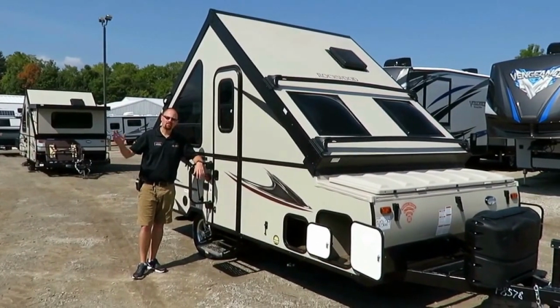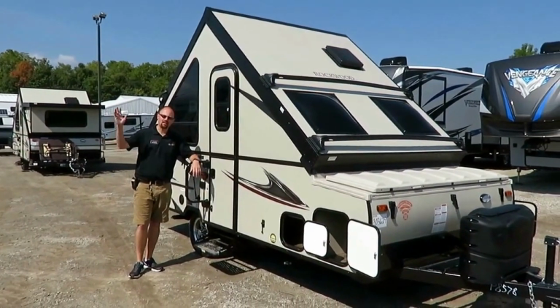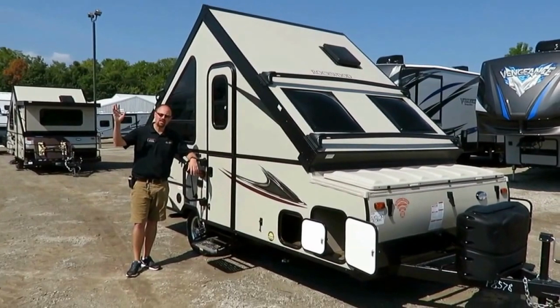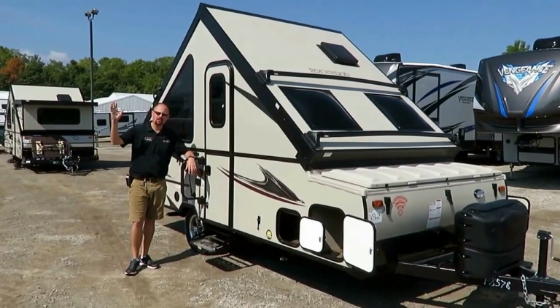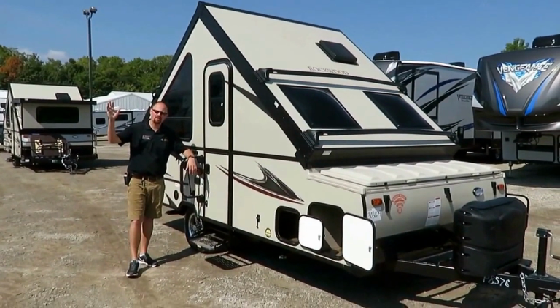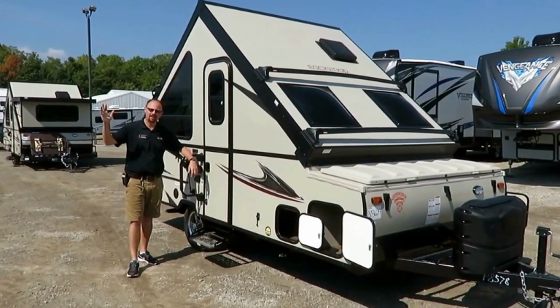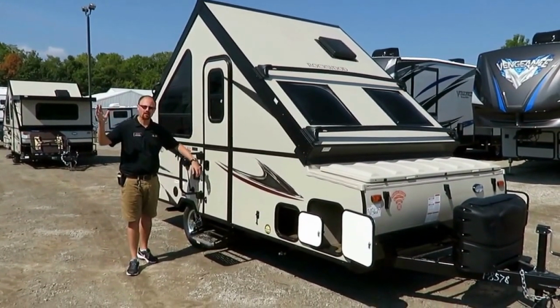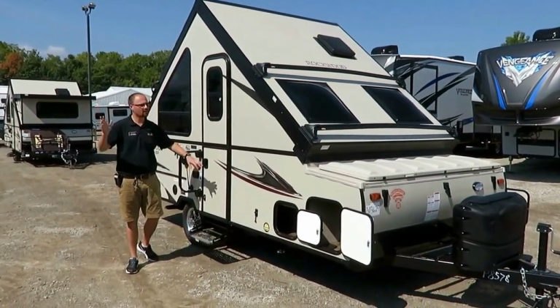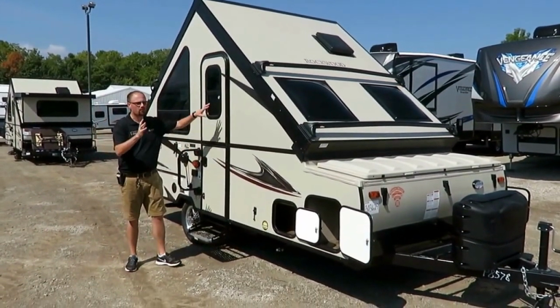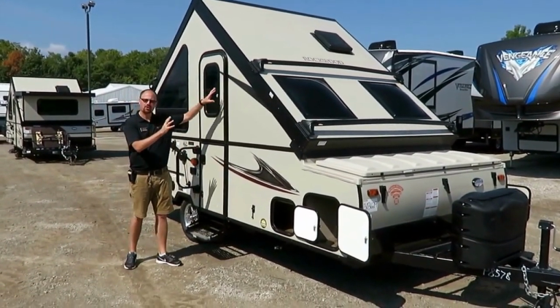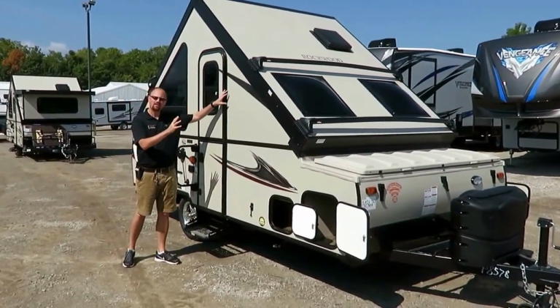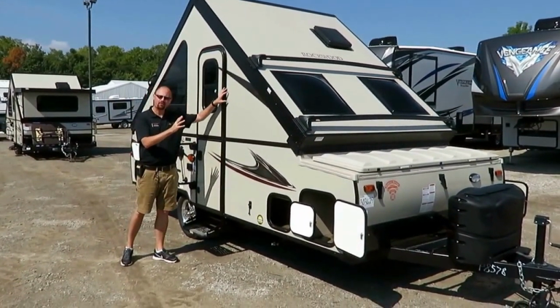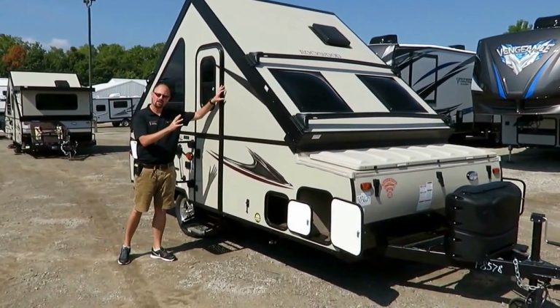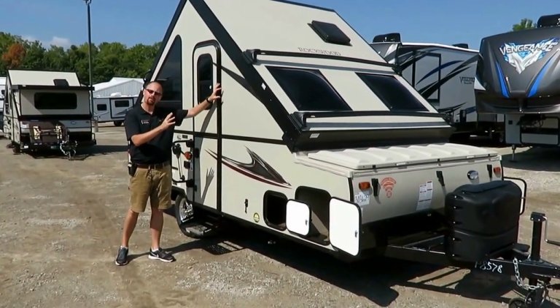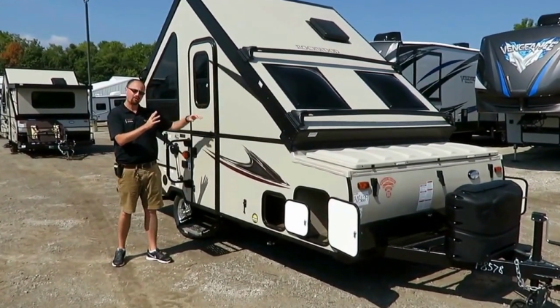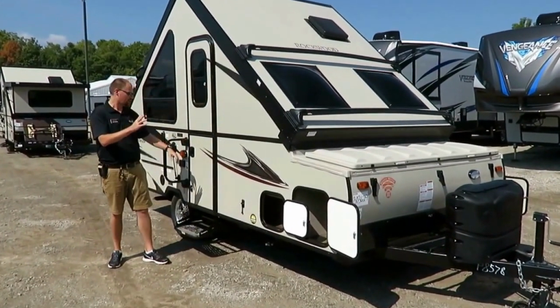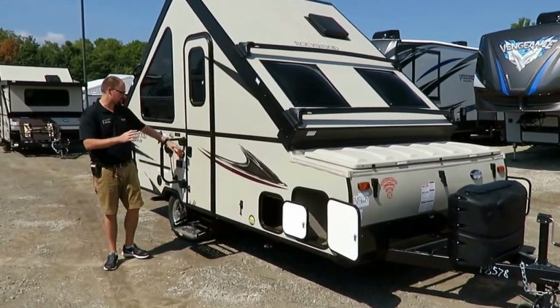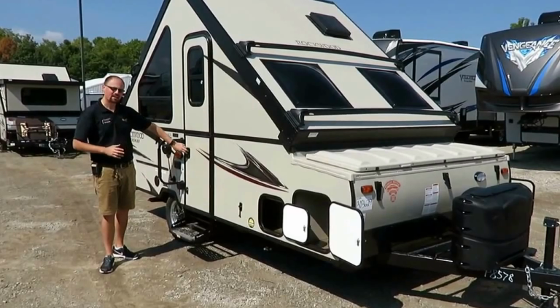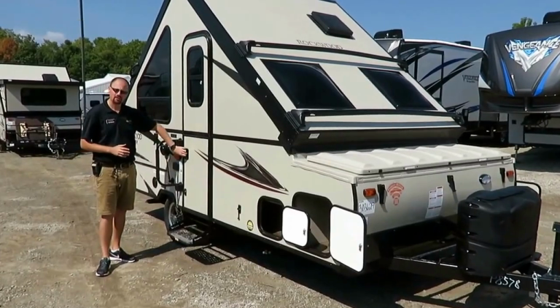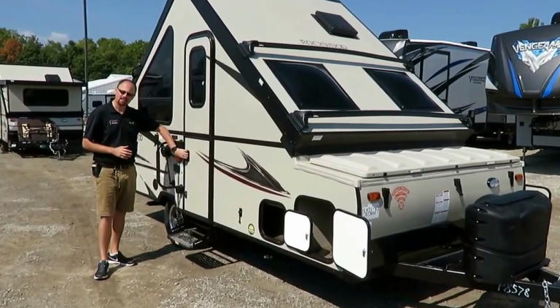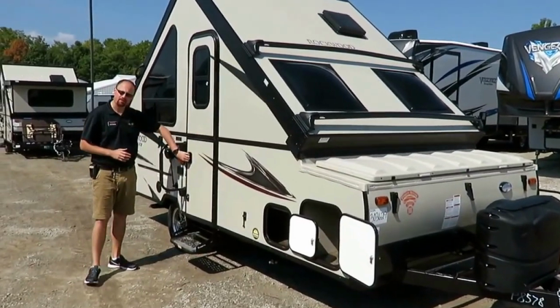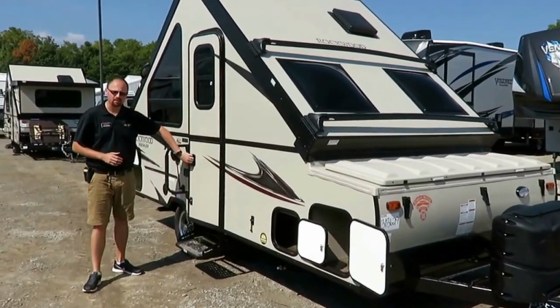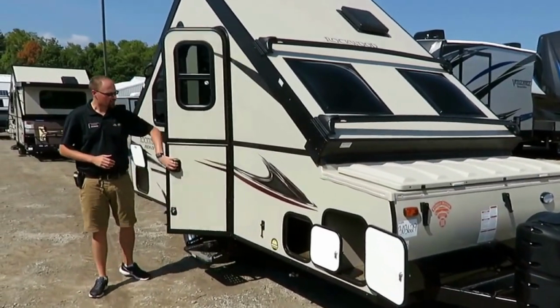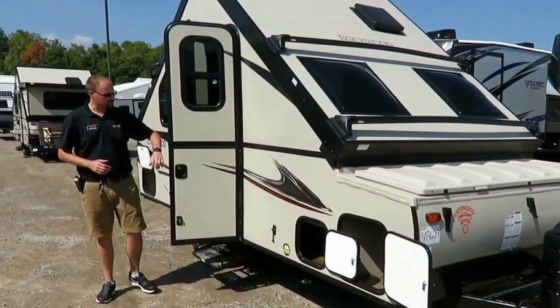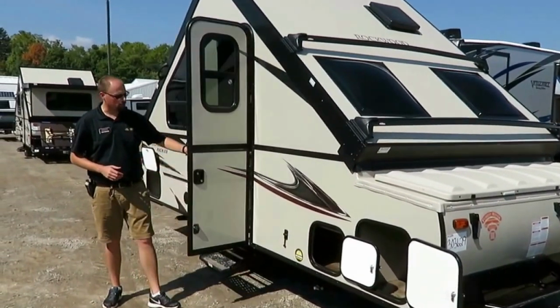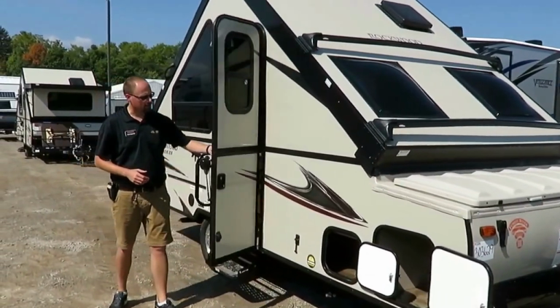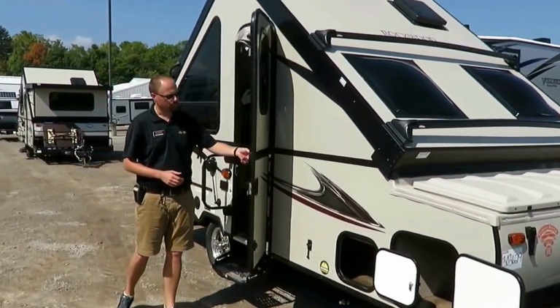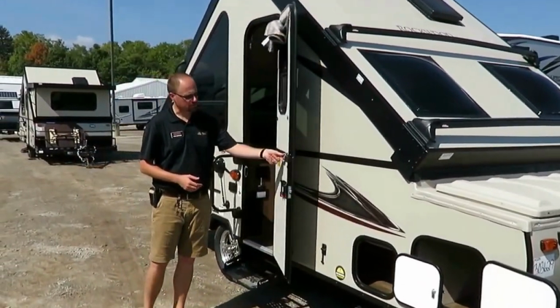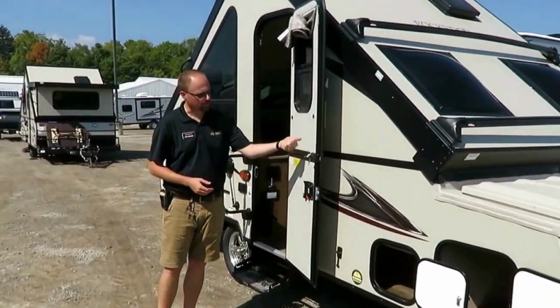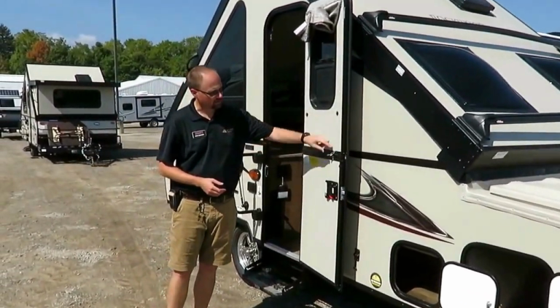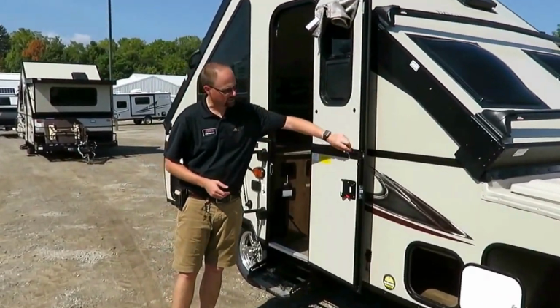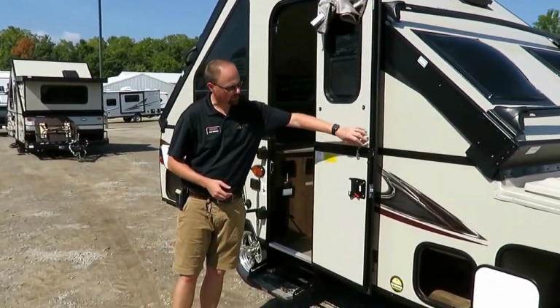Hey everybody, Josh the RV Nerd here at Haylid RV. I want to show you how these A-frames go up and down - it's actually kind of a lickety-split thing. The first thing you want to do is start by unlatching the door.